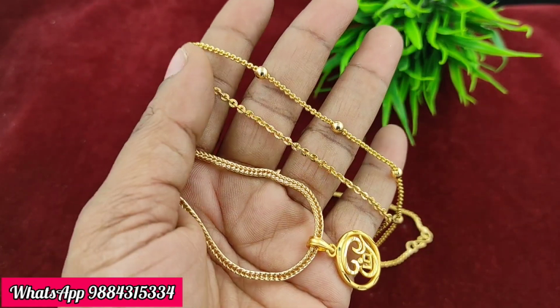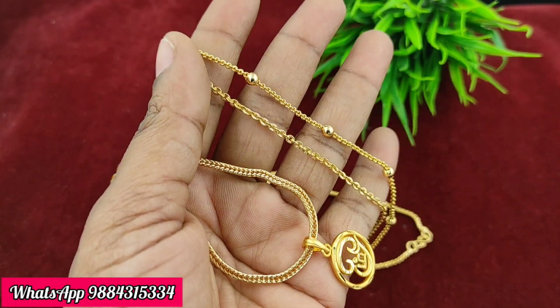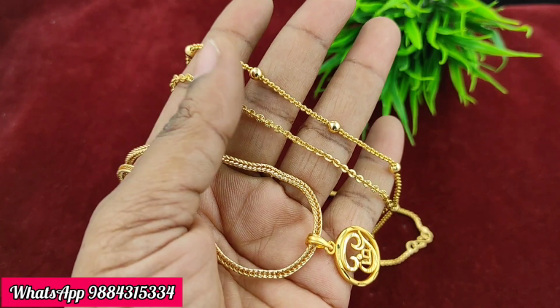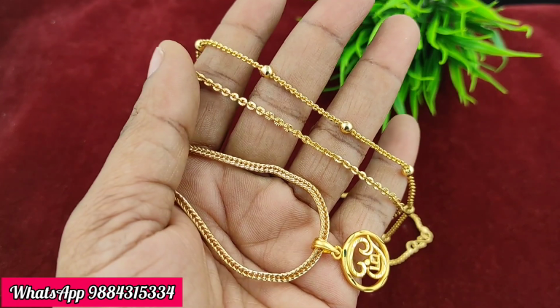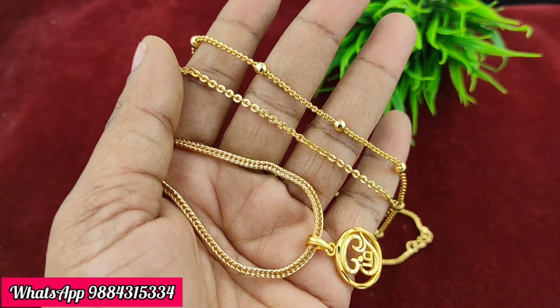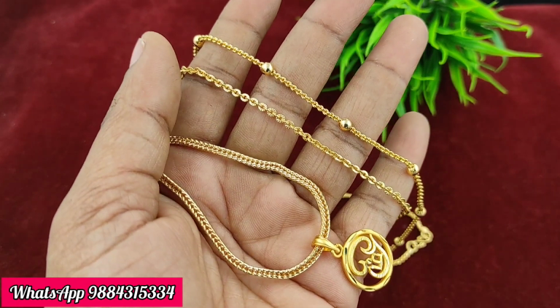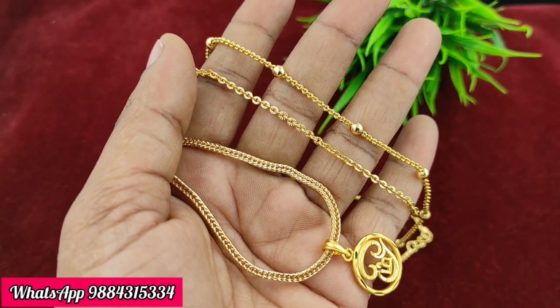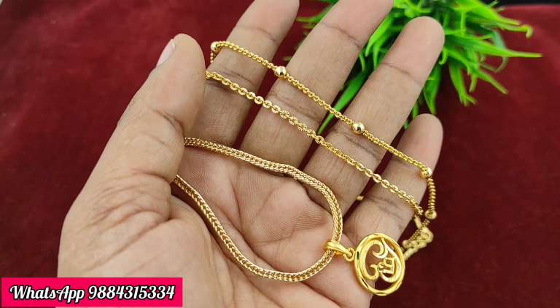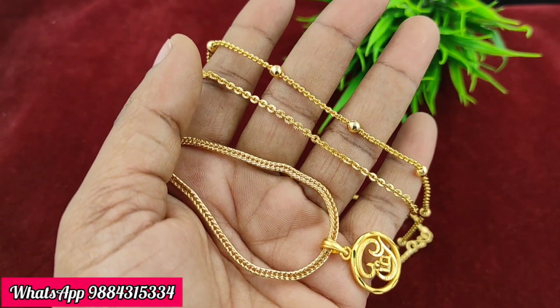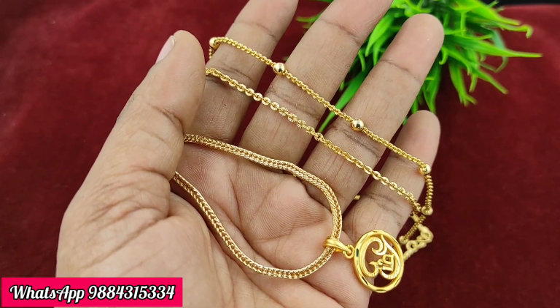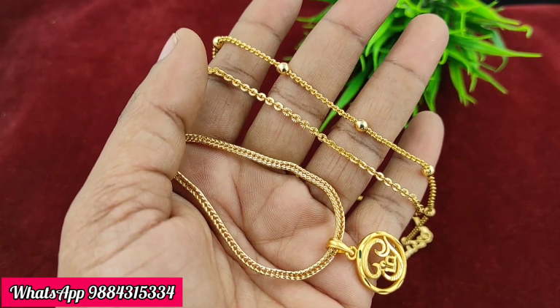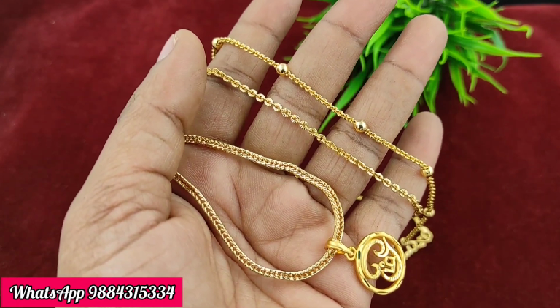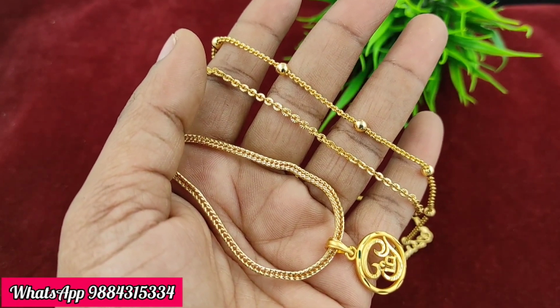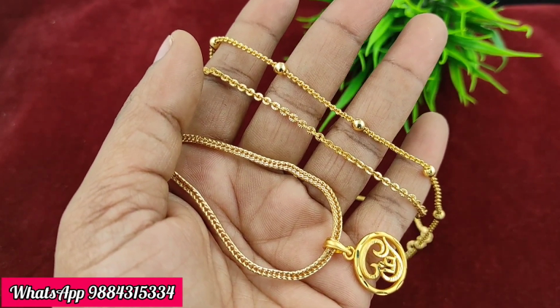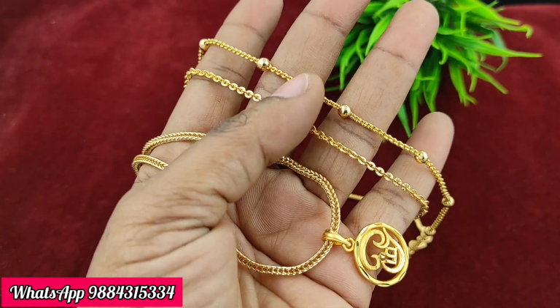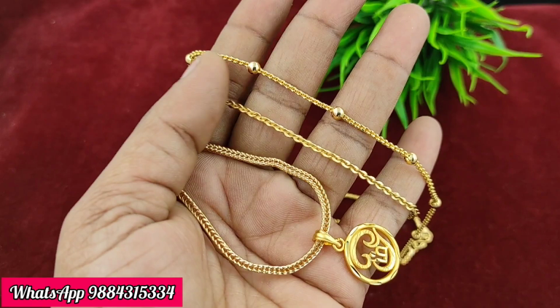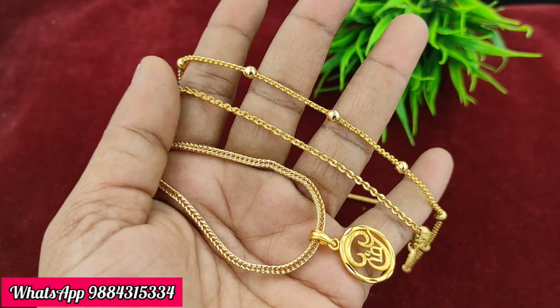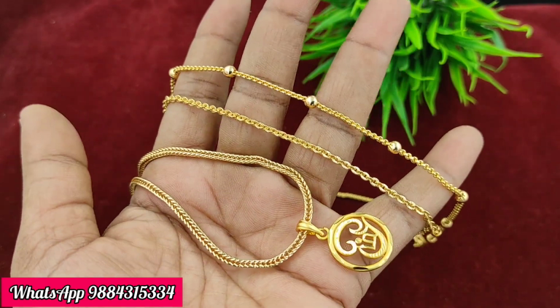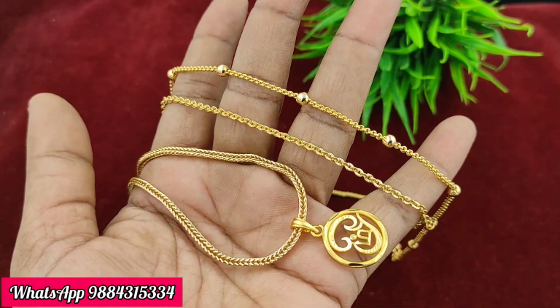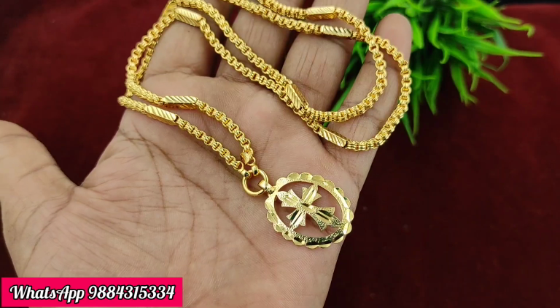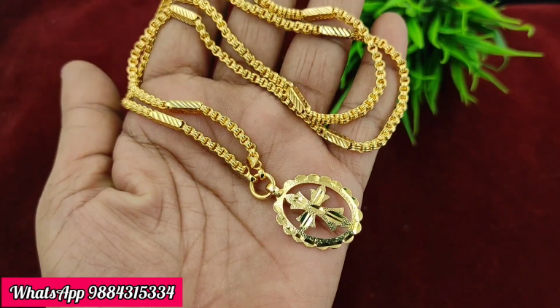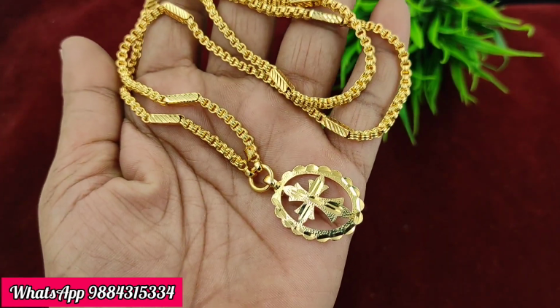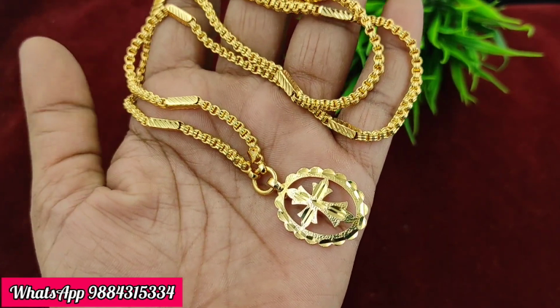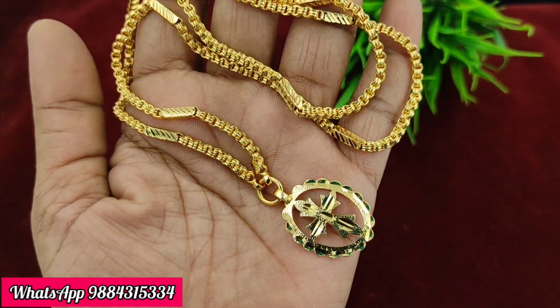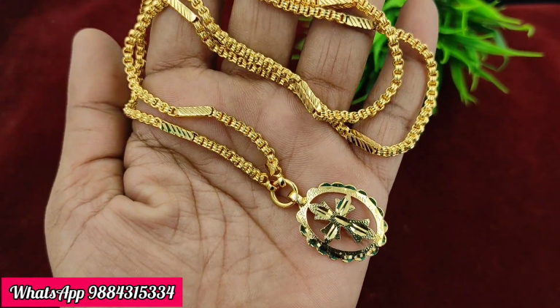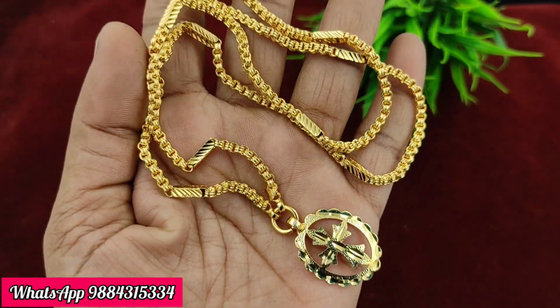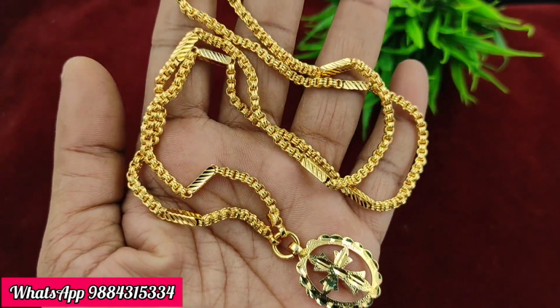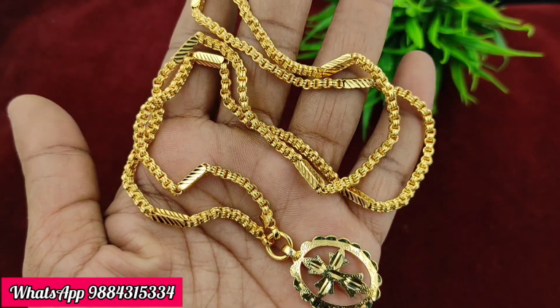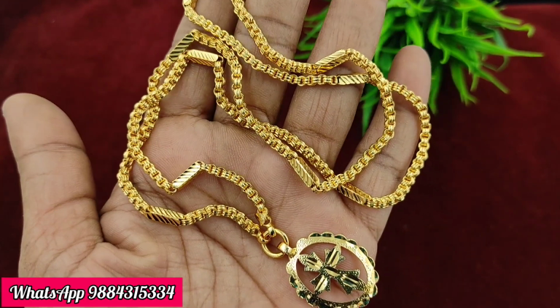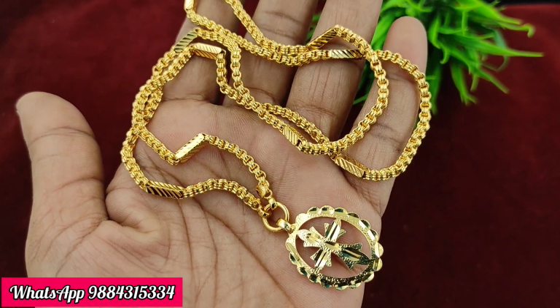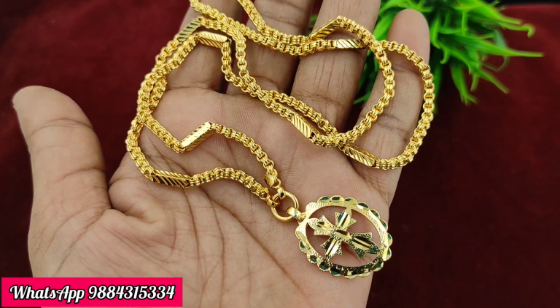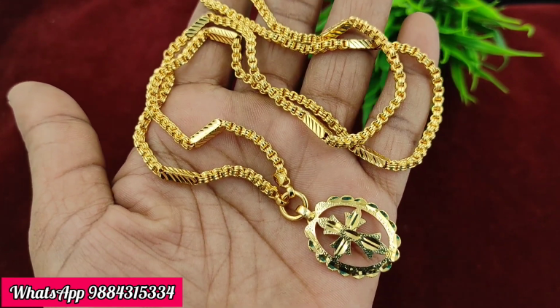Last time we had micro-plated dollar pendants. The farming dollar design is very nice. The price is 299 rupees plus shipping. The chain length is 18 inches.